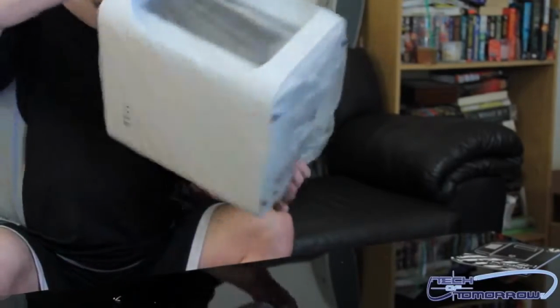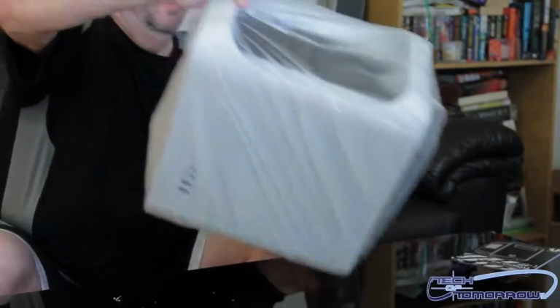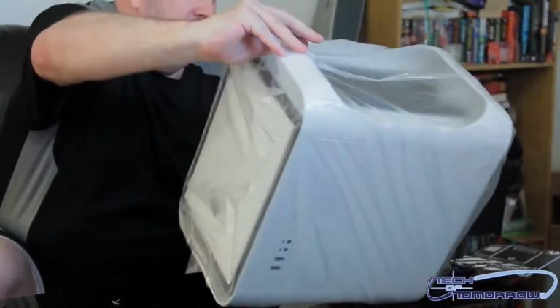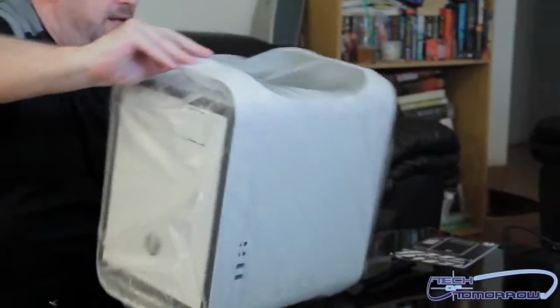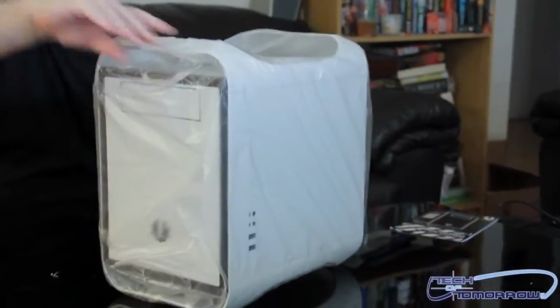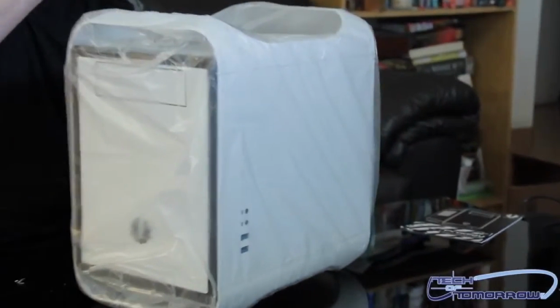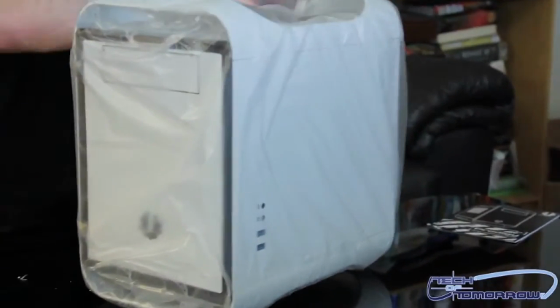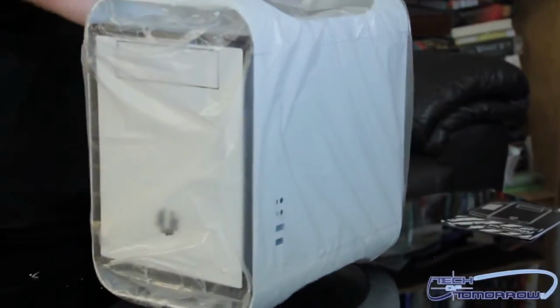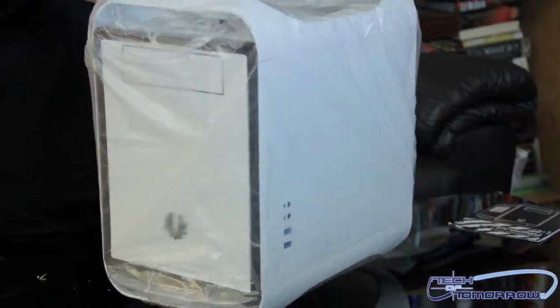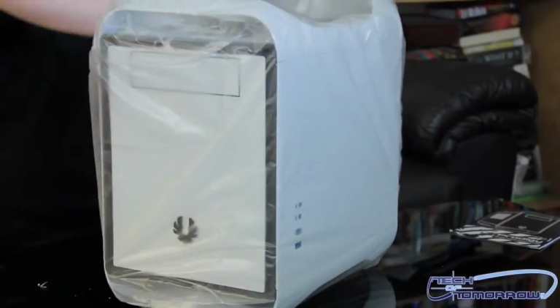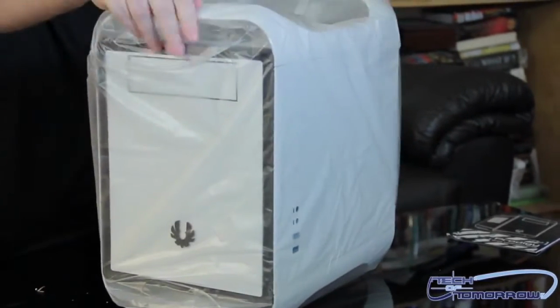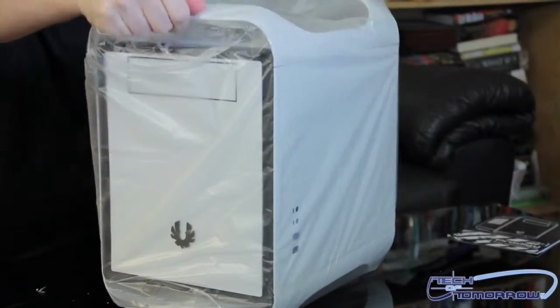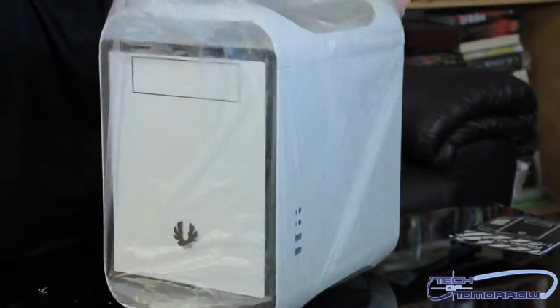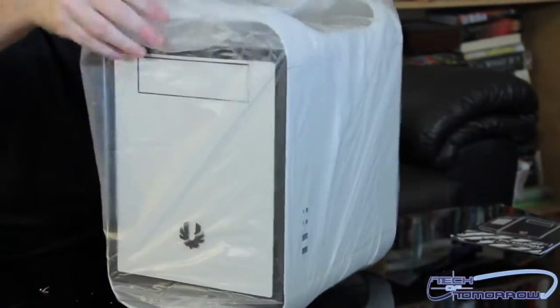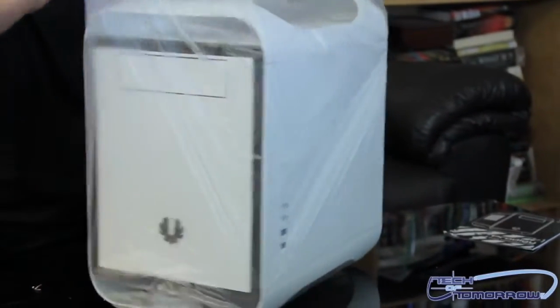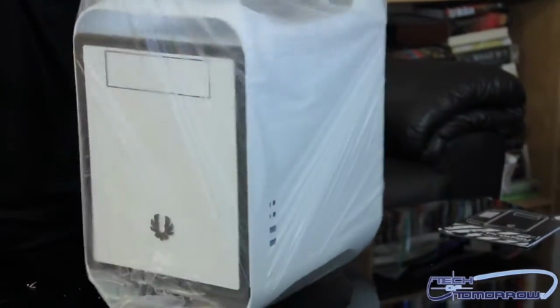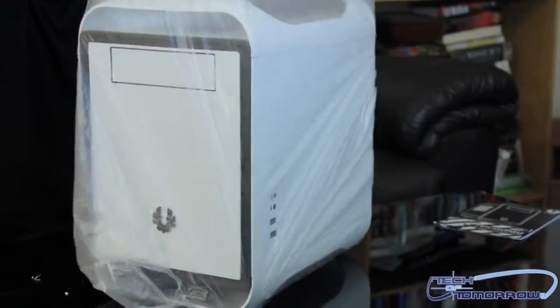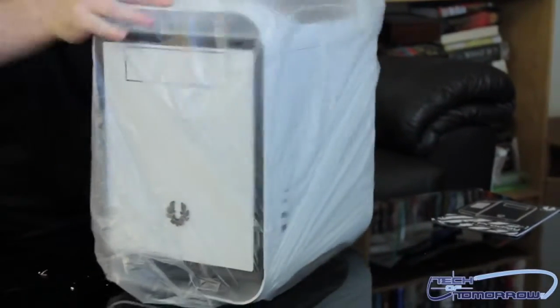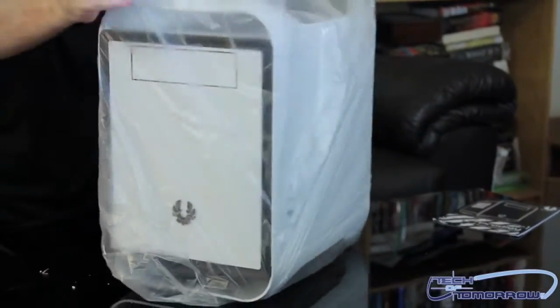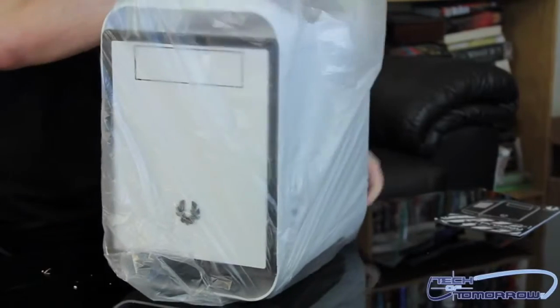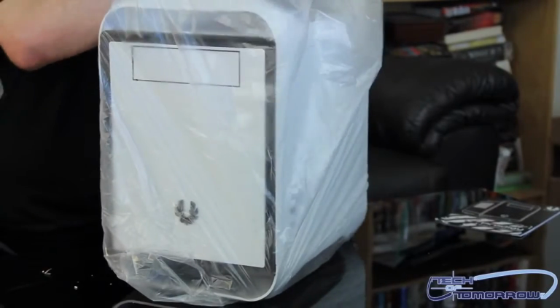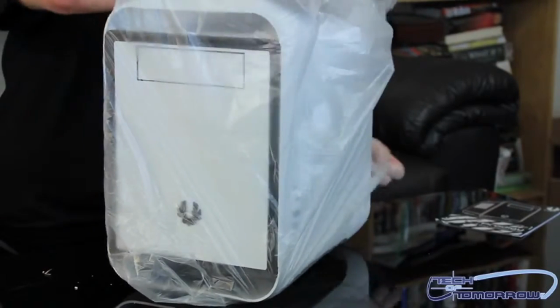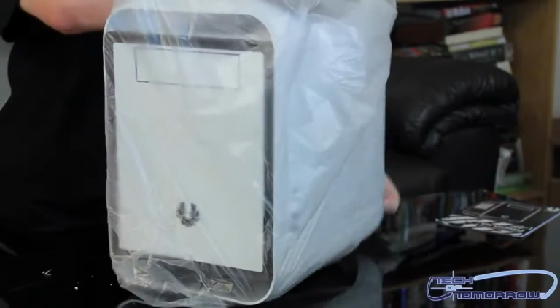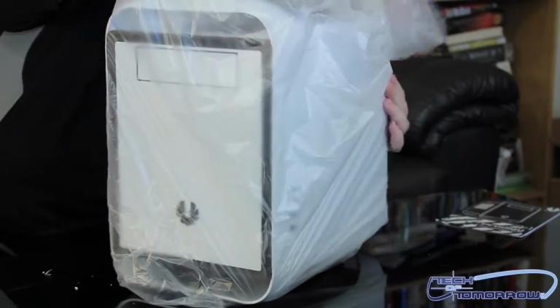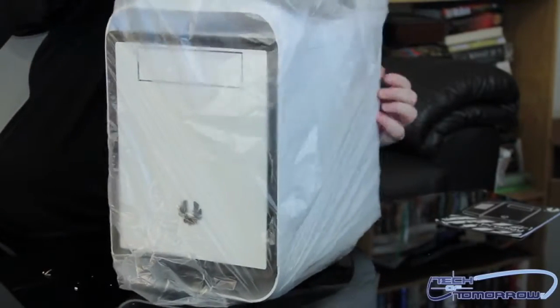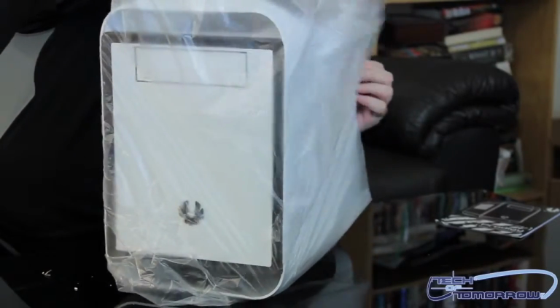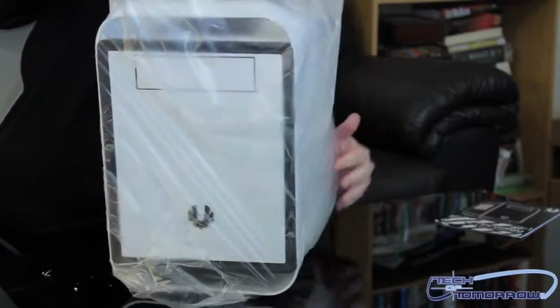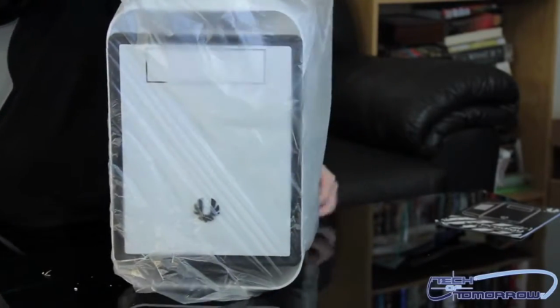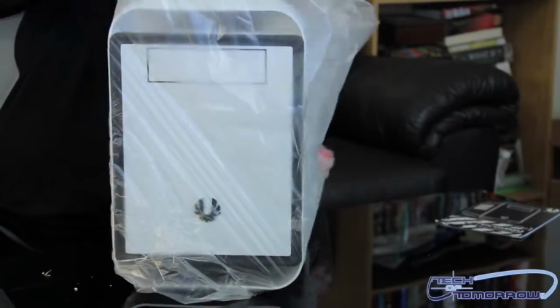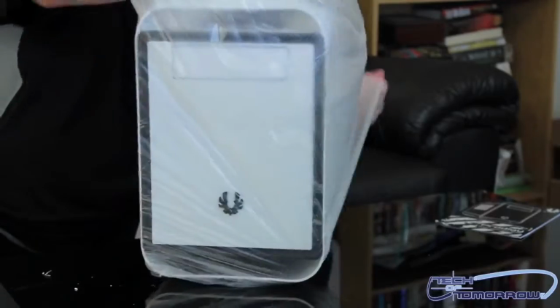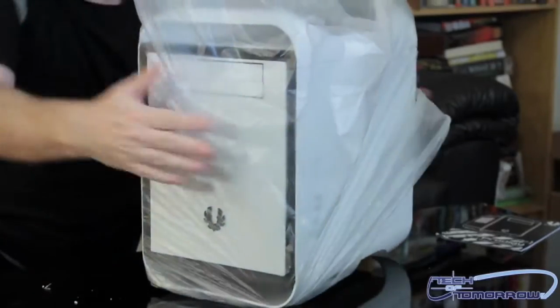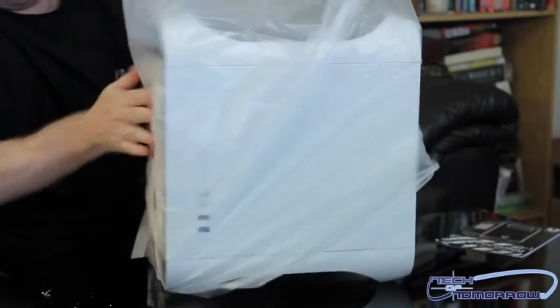This thing's pretty lightweight. Let me go ahead and take it out of the bag now — the unbagging of the case. It's an unboxing slash unbagging. I hate these bags because they get caught on everything in the case and you just end up ripping them off anyways.